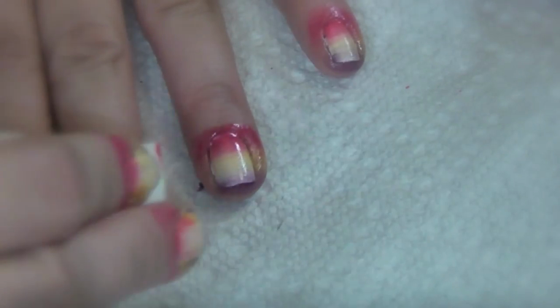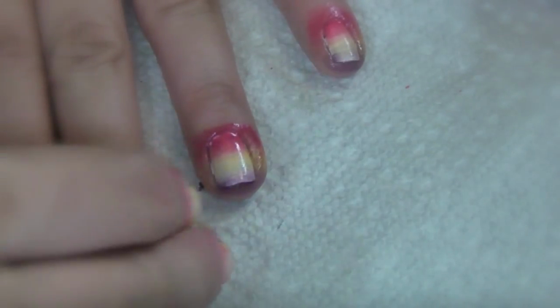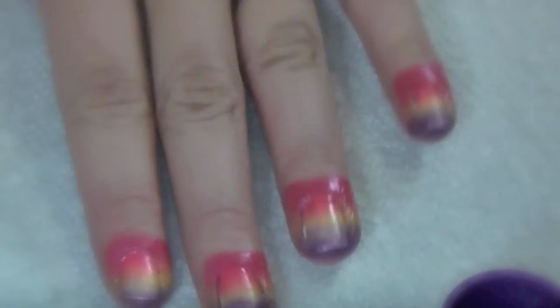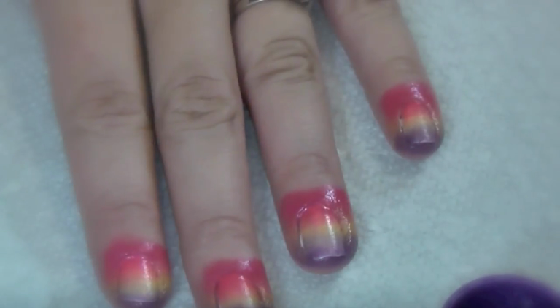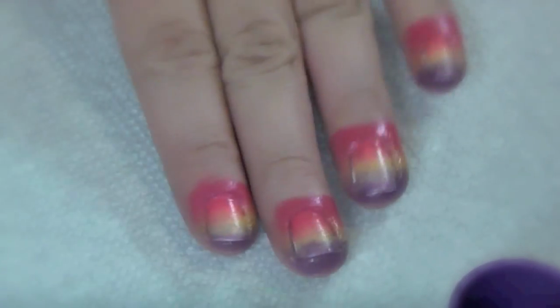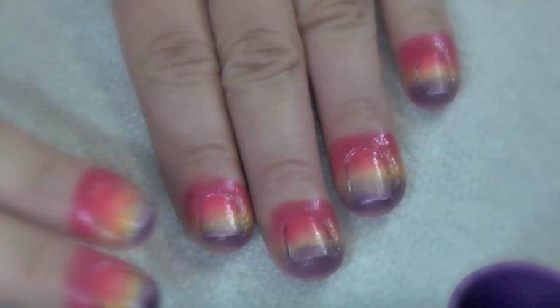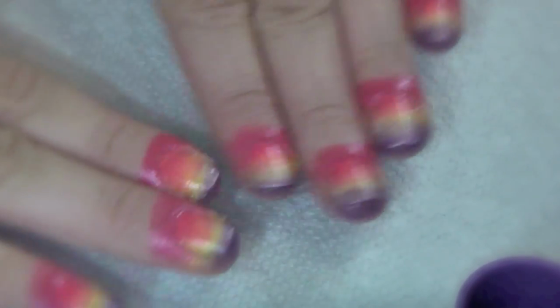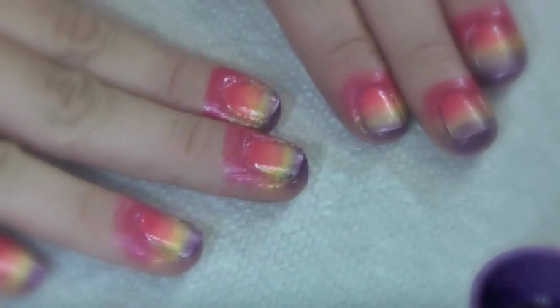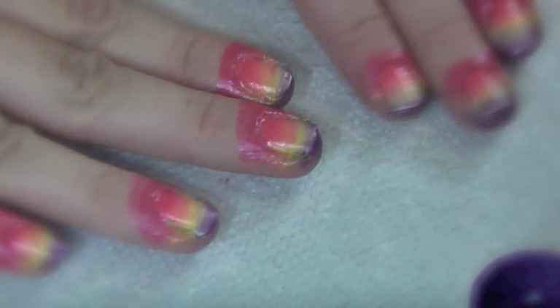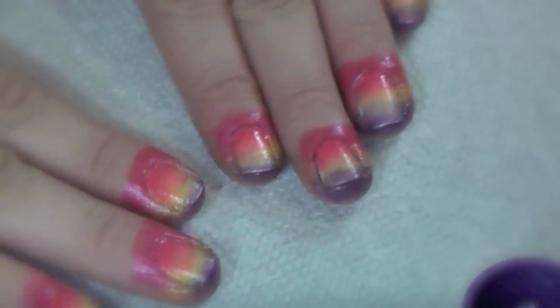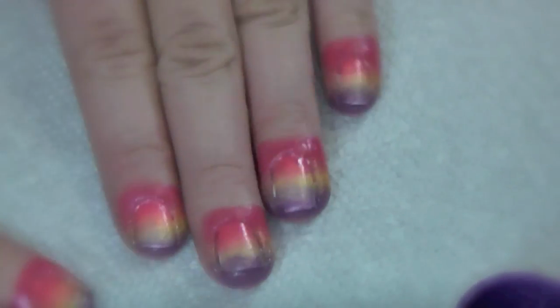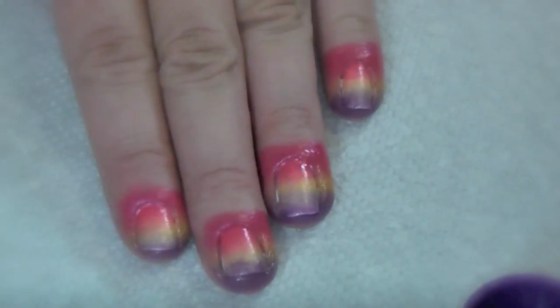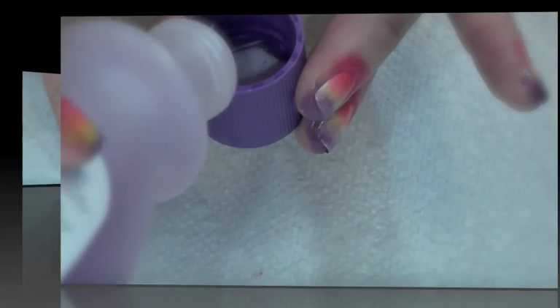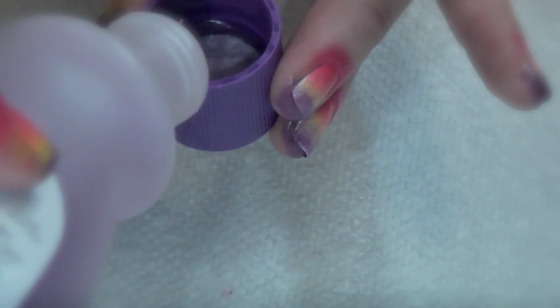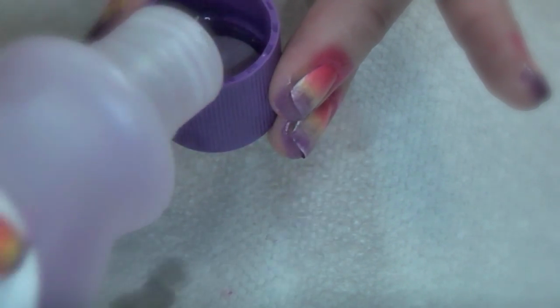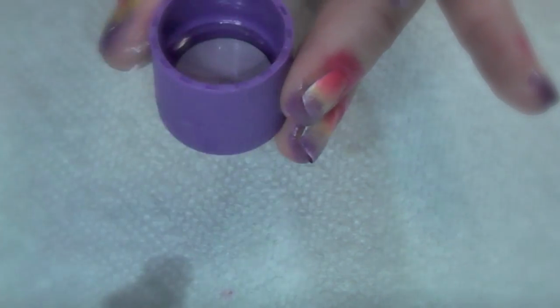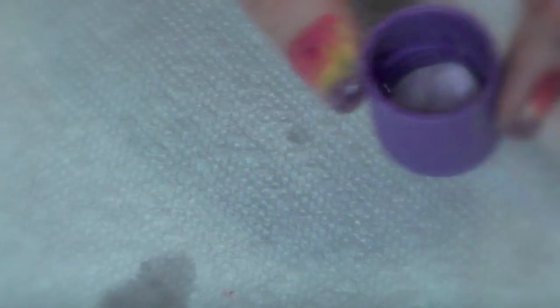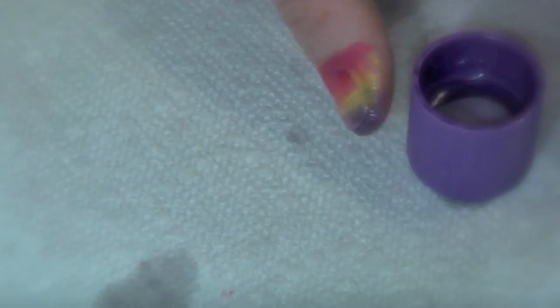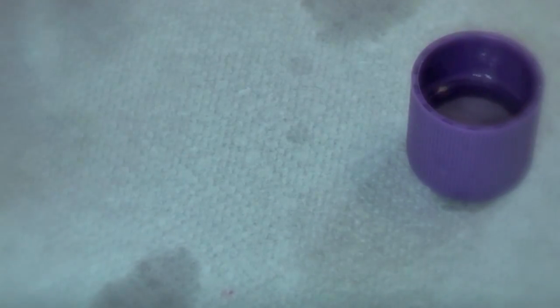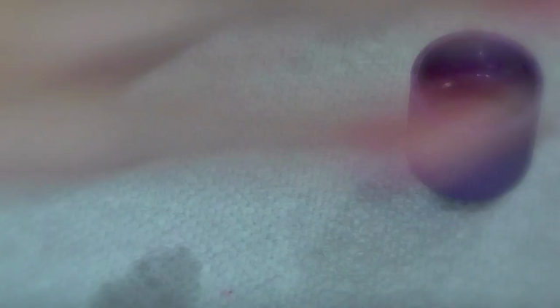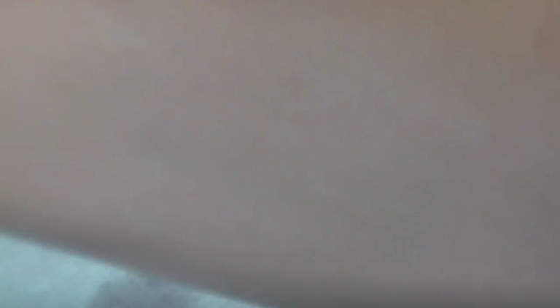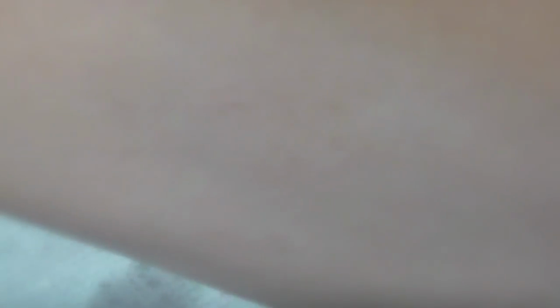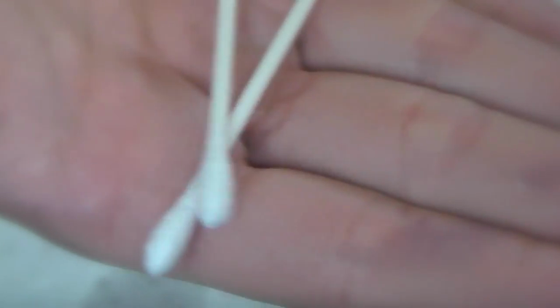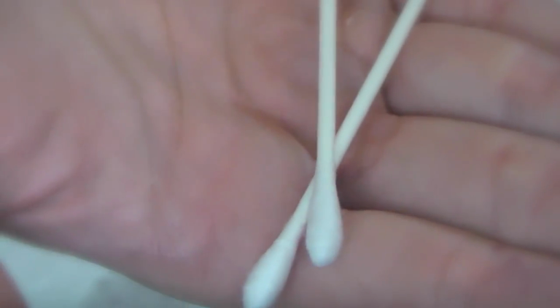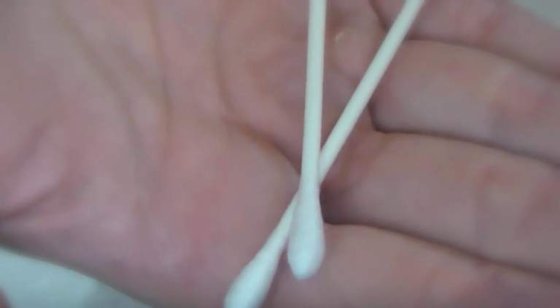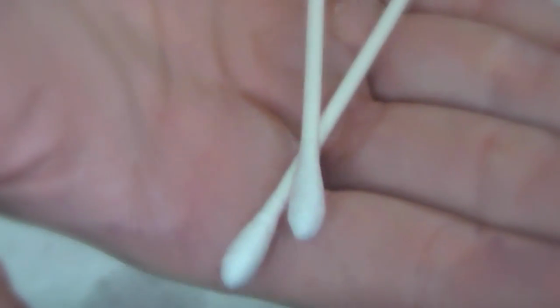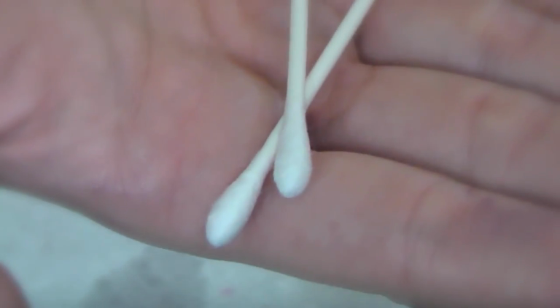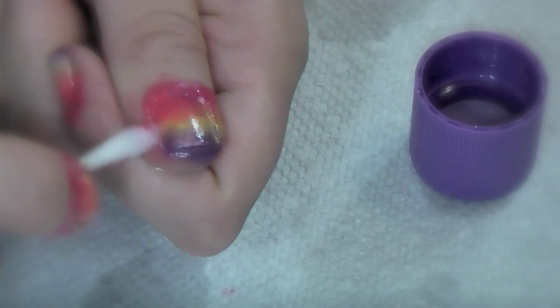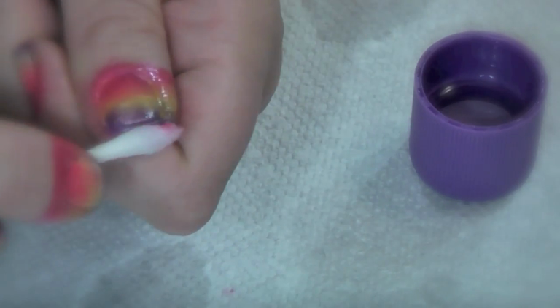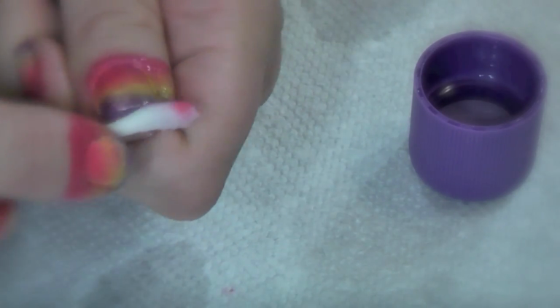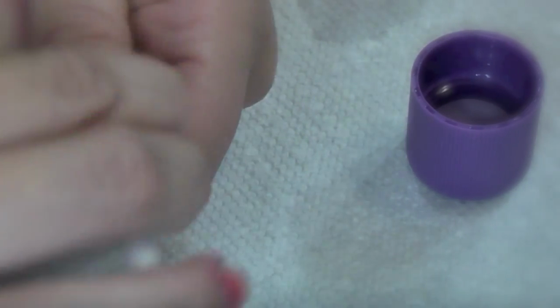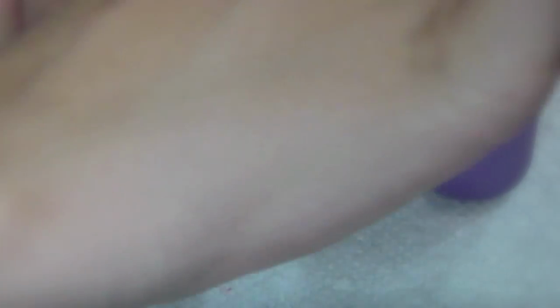Now your nails are gonna look like a big hot mess, so just take some nail polish remover, stick it in the lid, take some q-tips, dip them in the polish remover, and just clean them up.